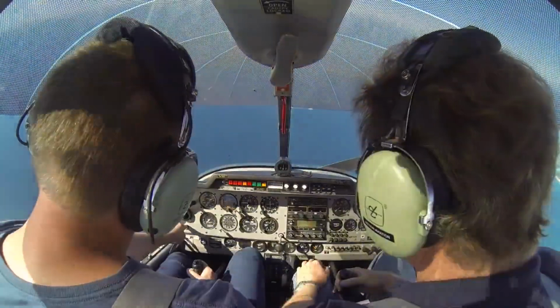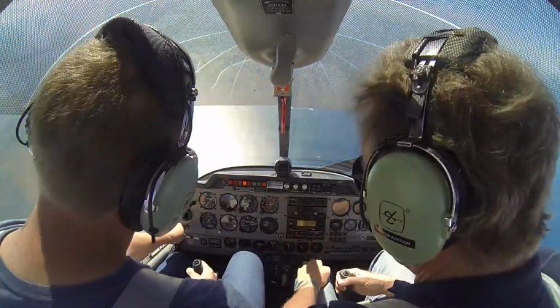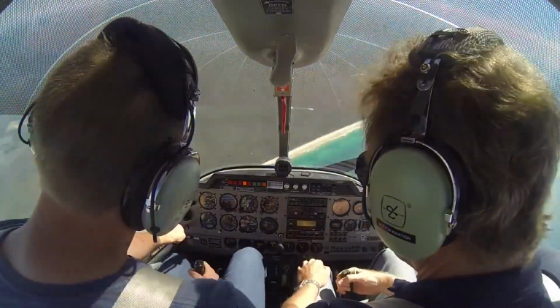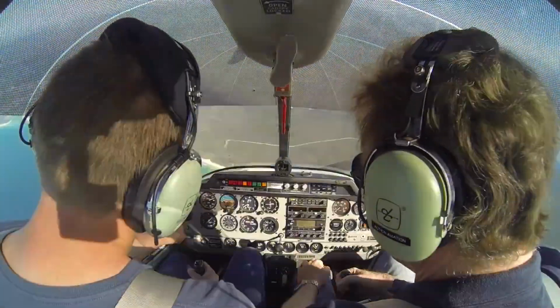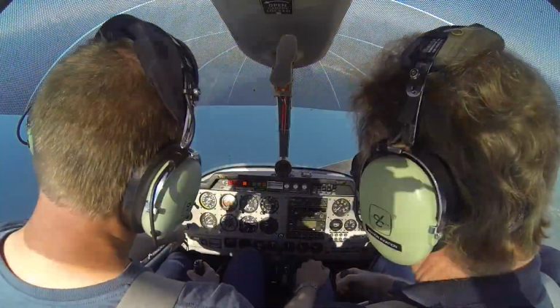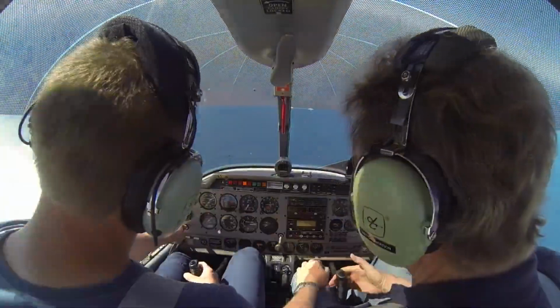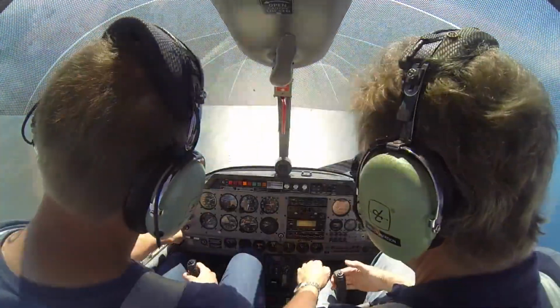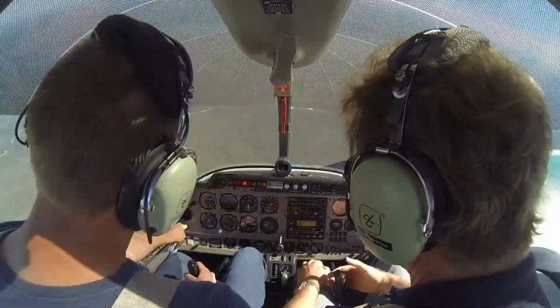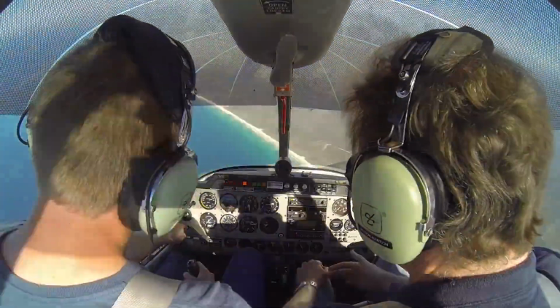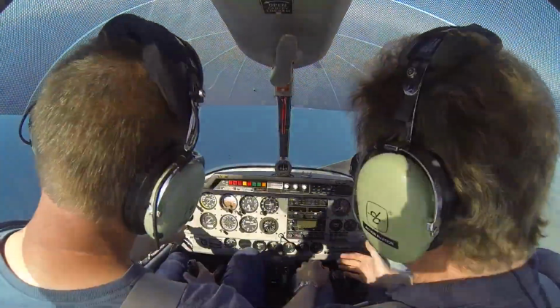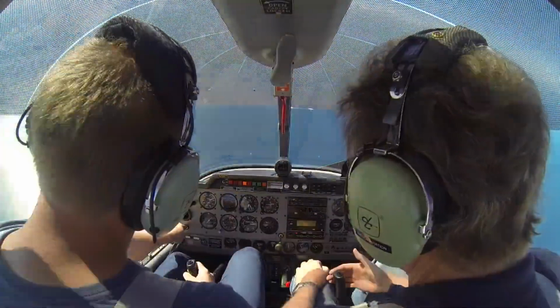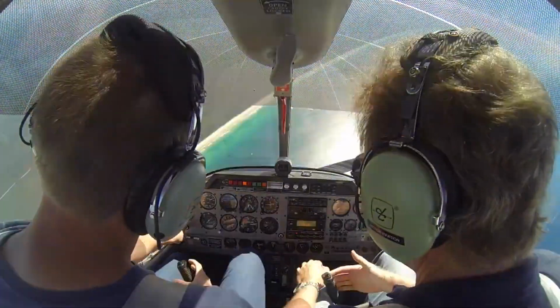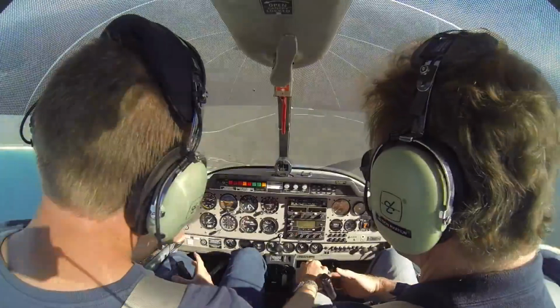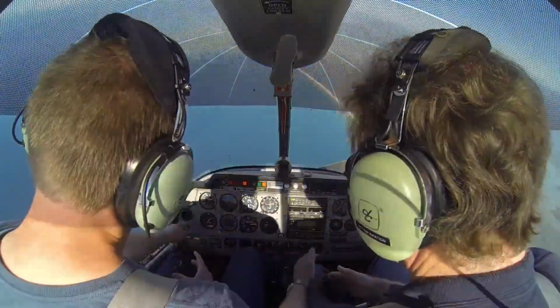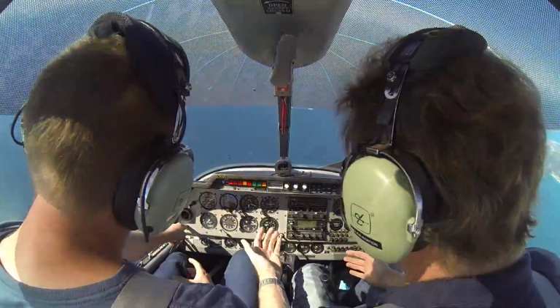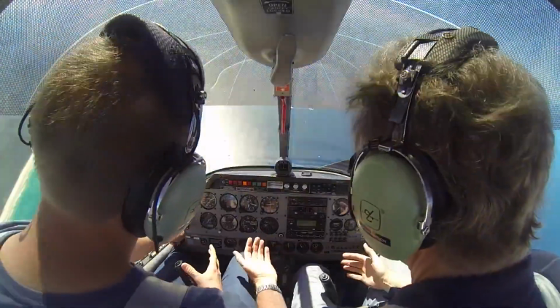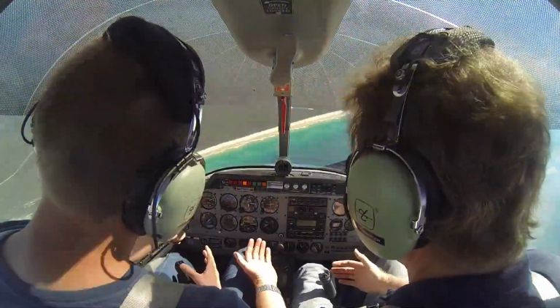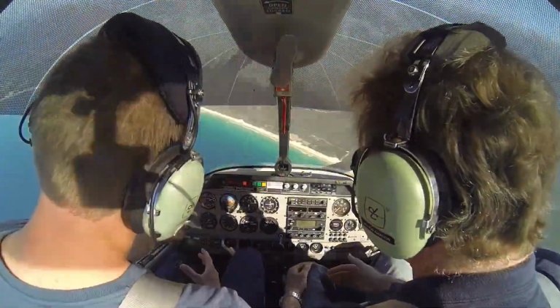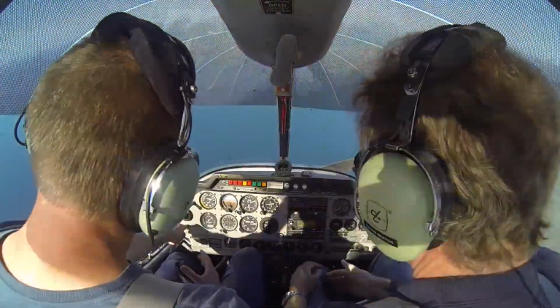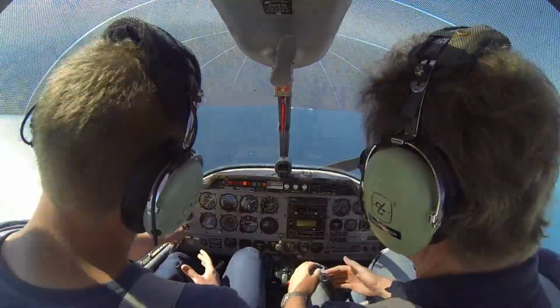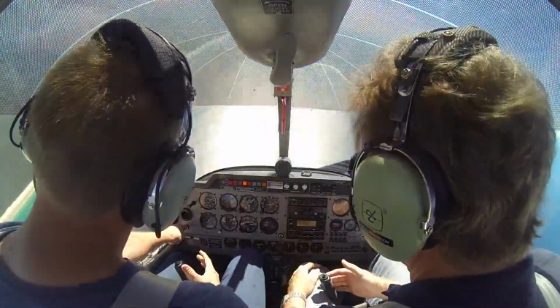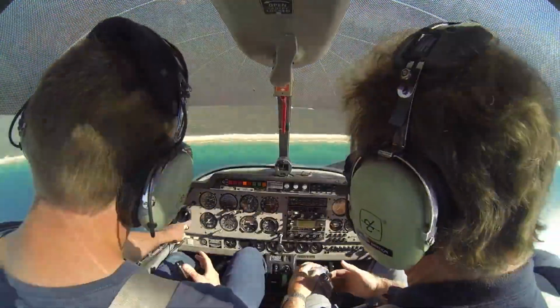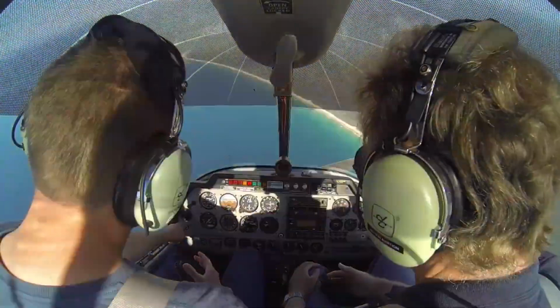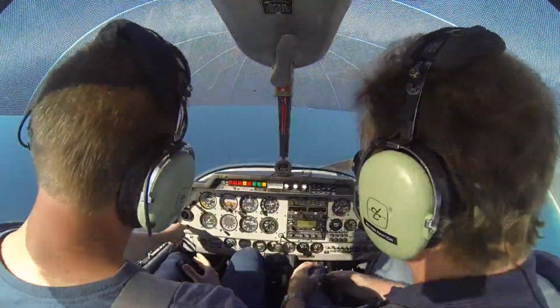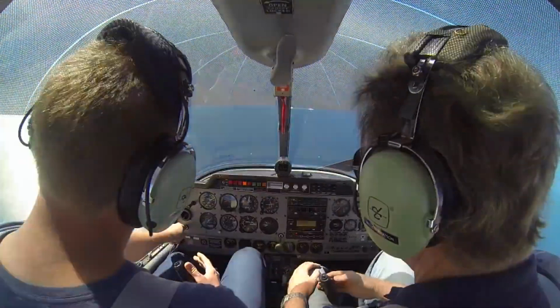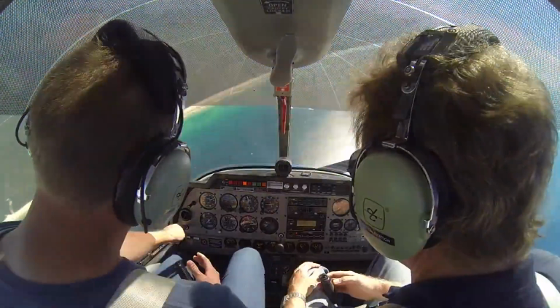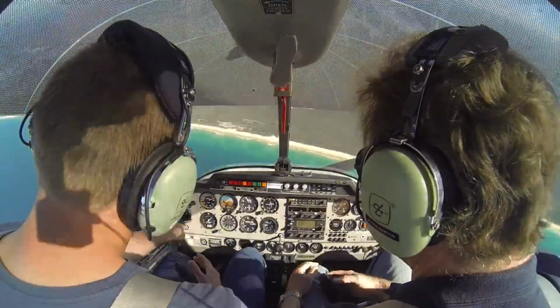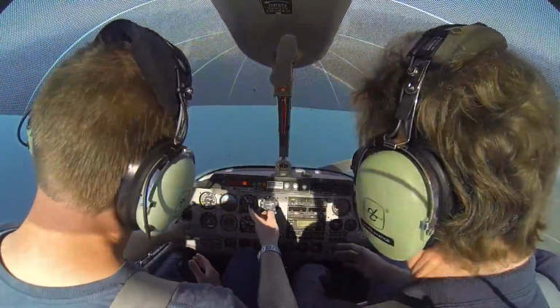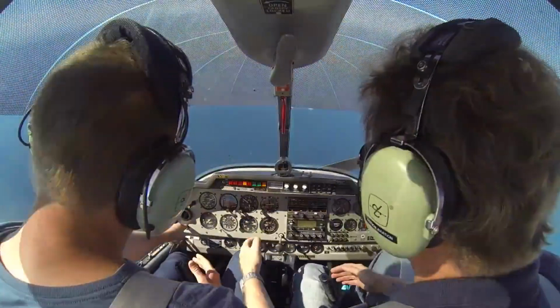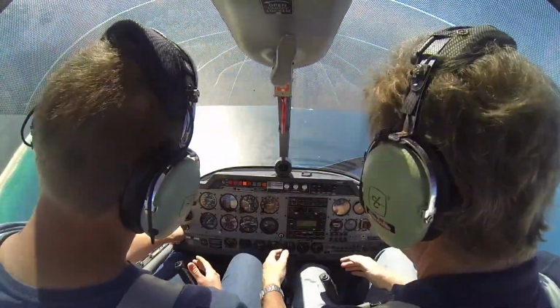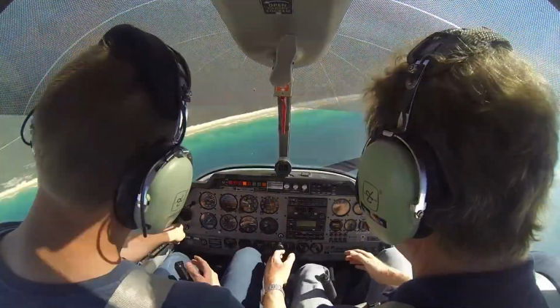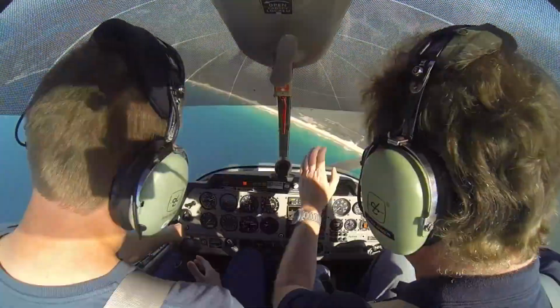Let go — just keep the stick back like that. You can let go of the stick — it doesn't do anything, see. Okay, this is scaring me. 5,000. Coming up to four and a half.